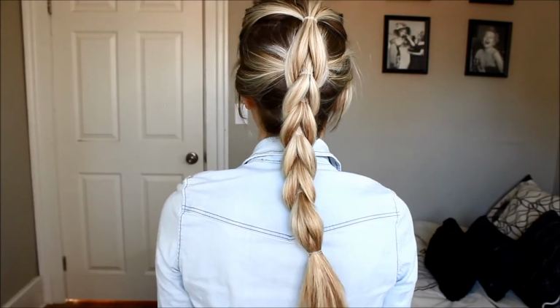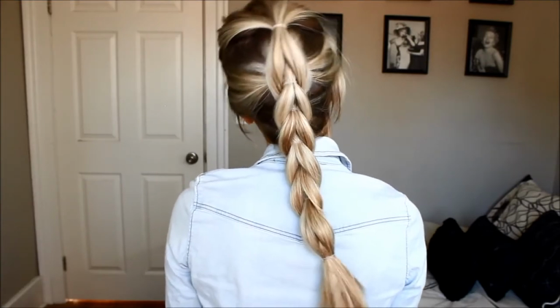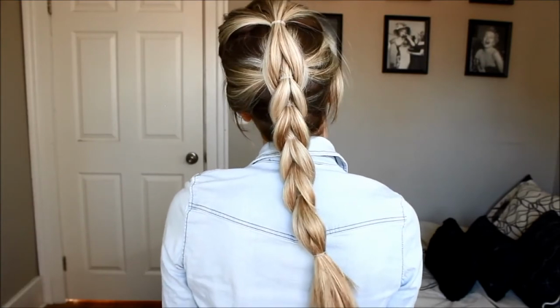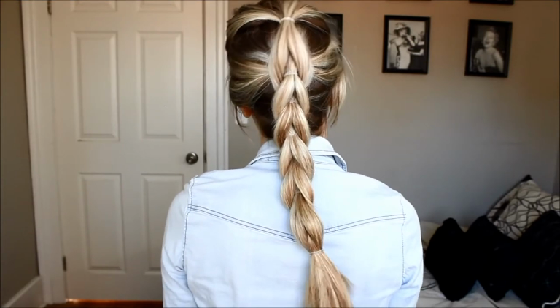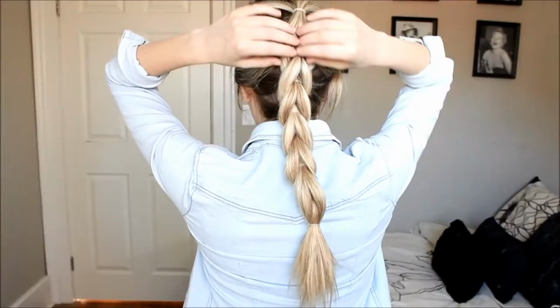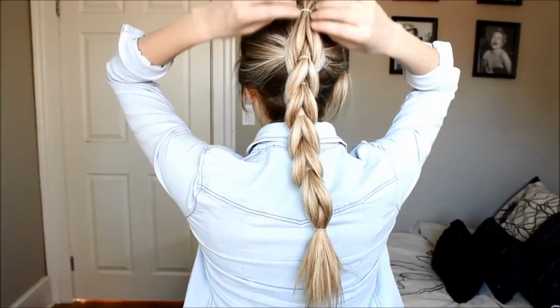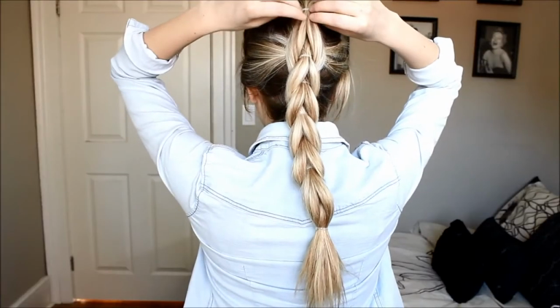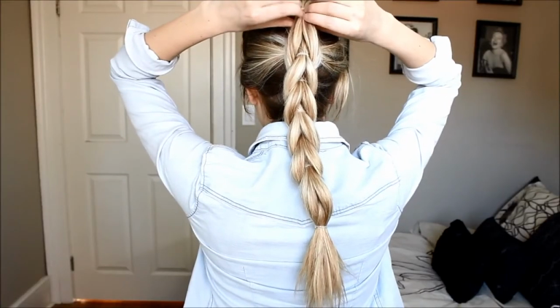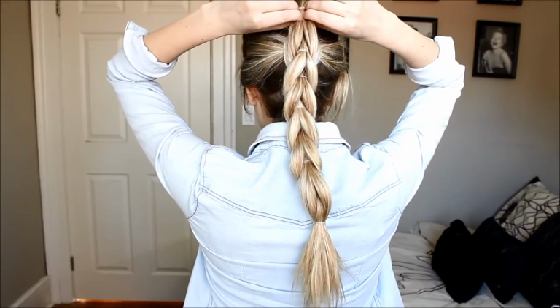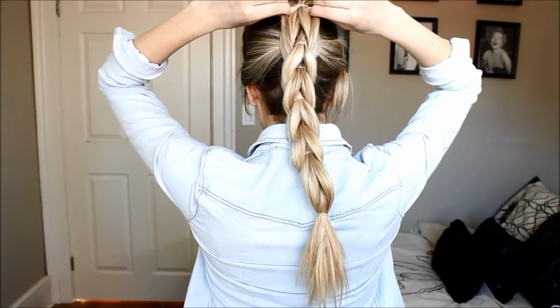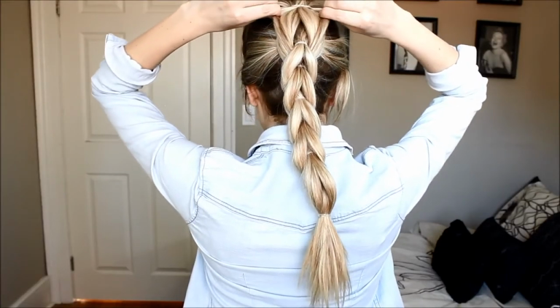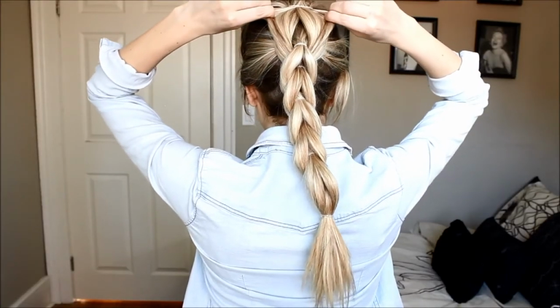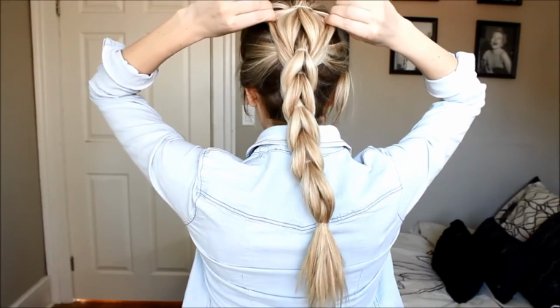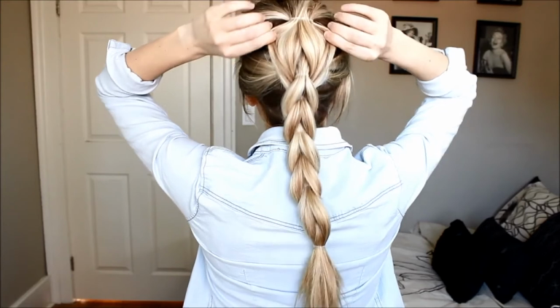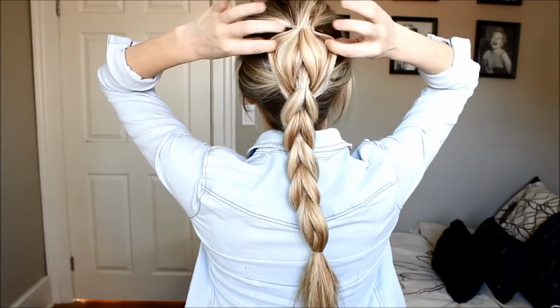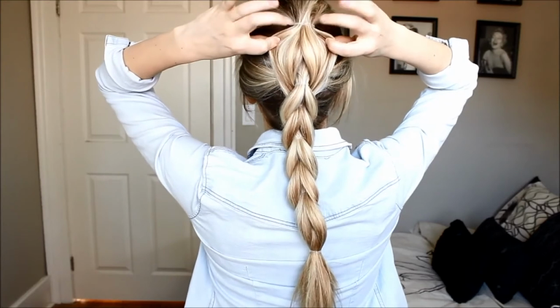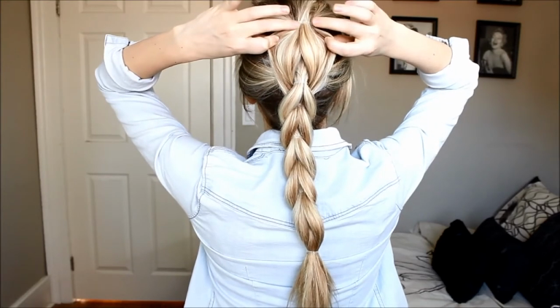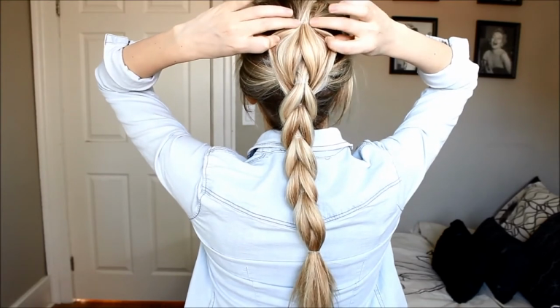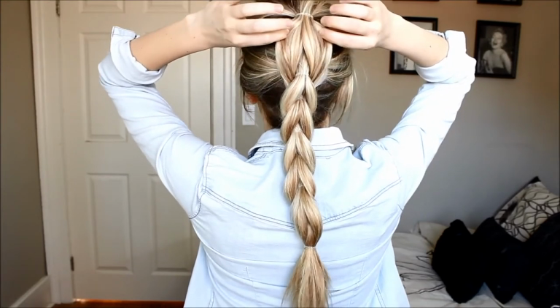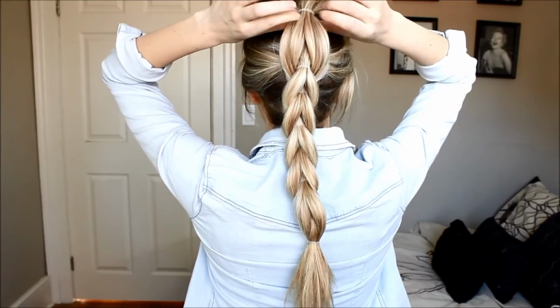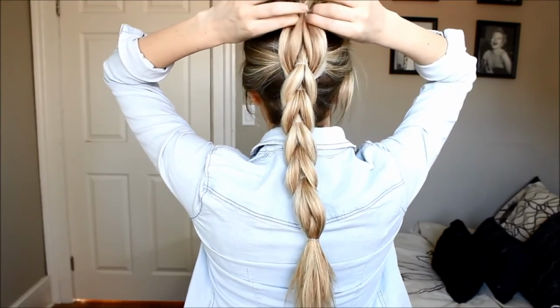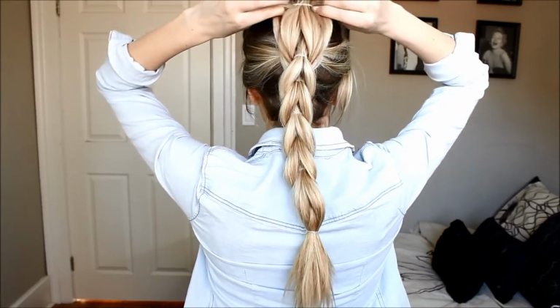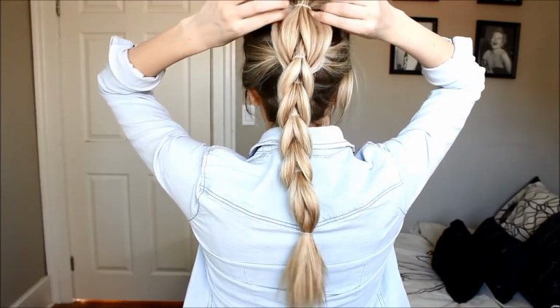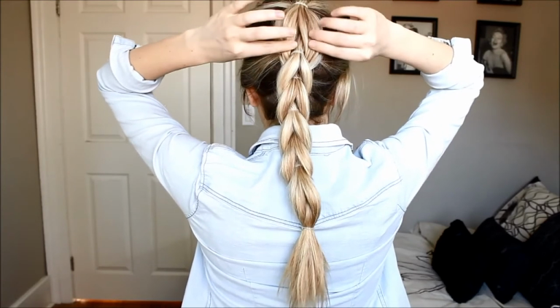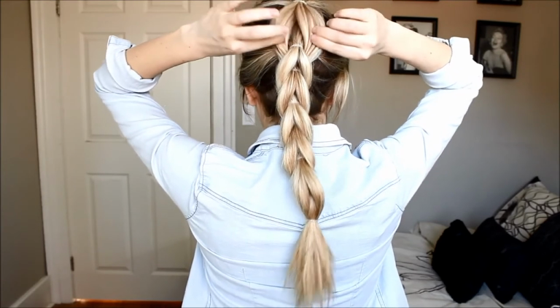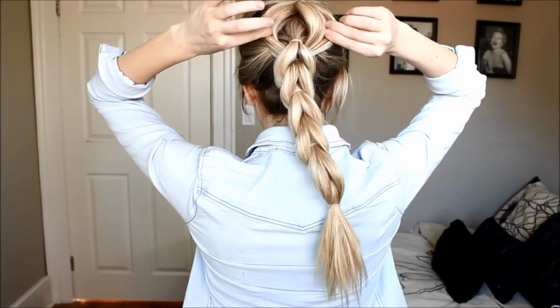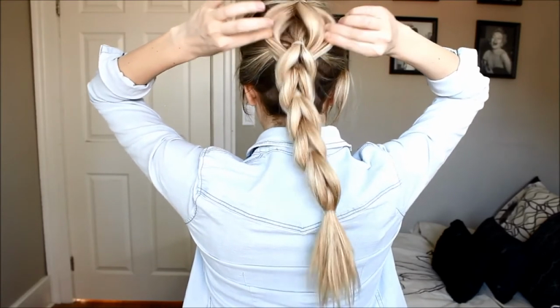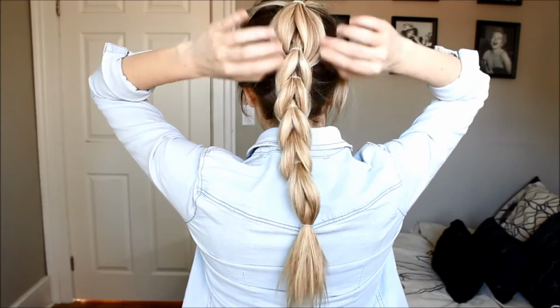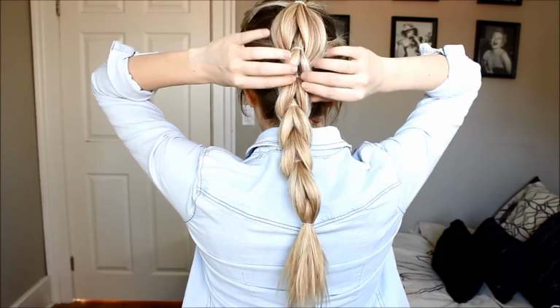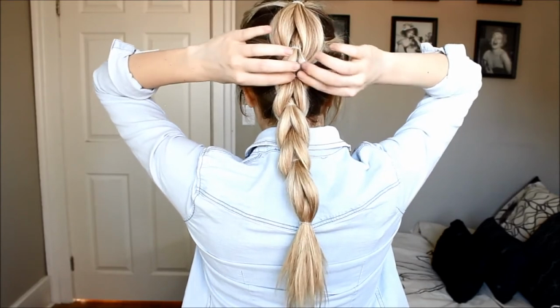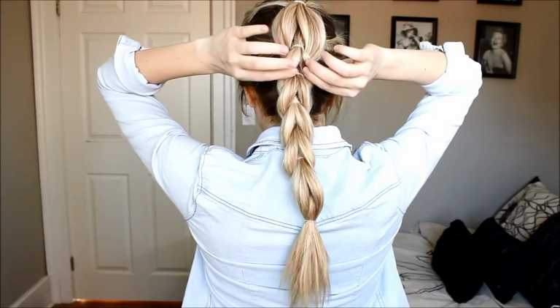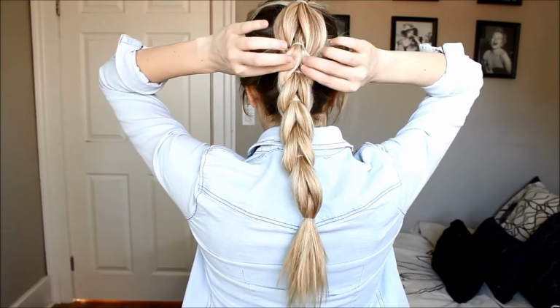And that's what you're left with. I like to start with my top section, just loosely pulling, and as I'm pulling it's tightening the elastic. You just want to do small pieces at a time.